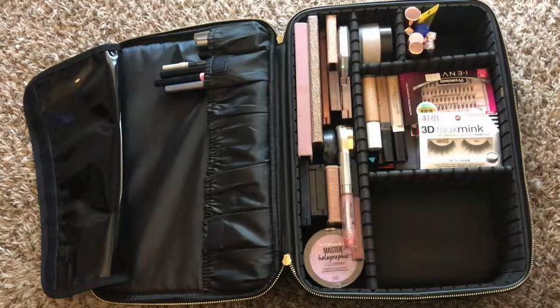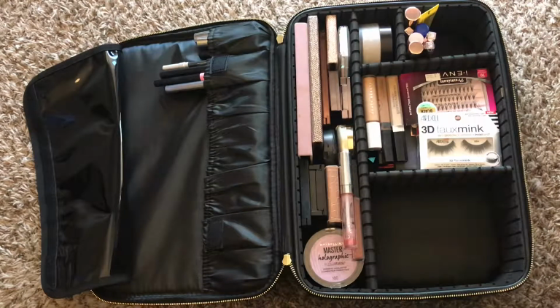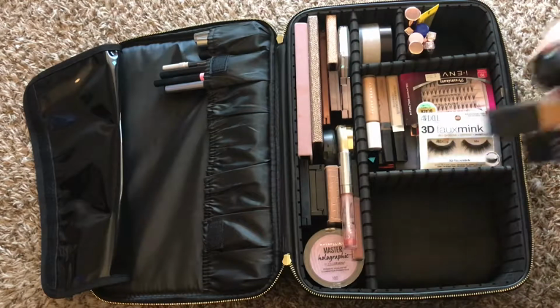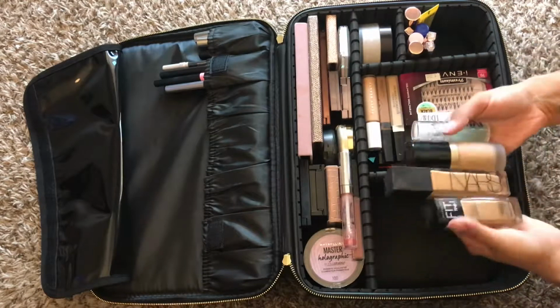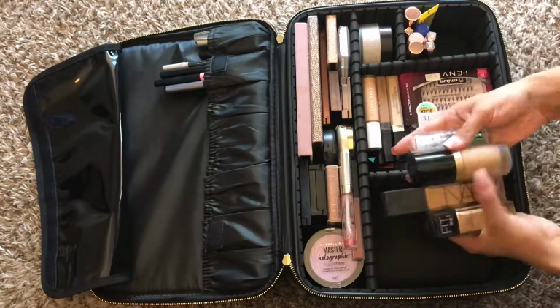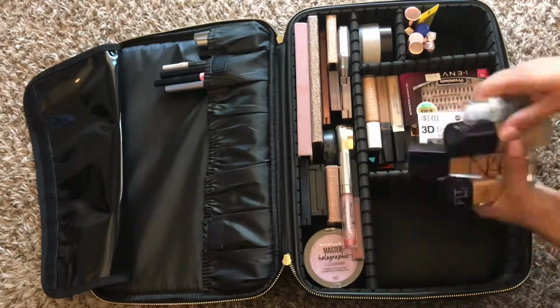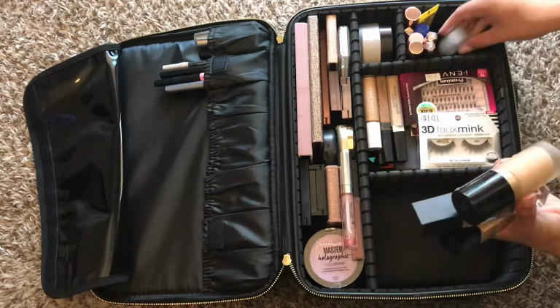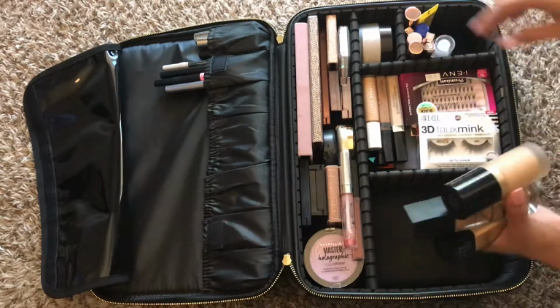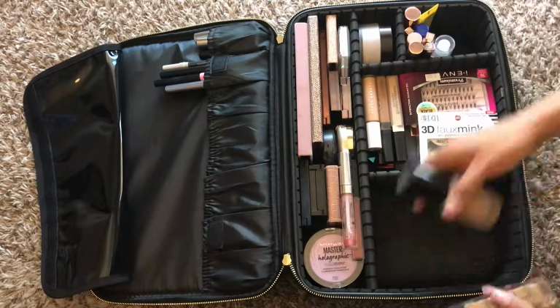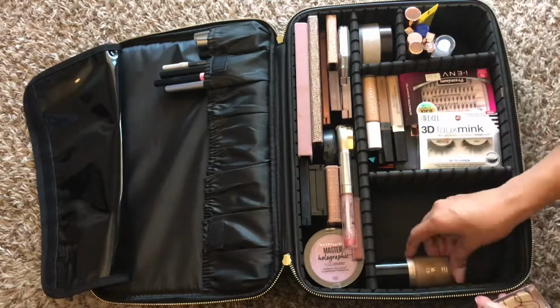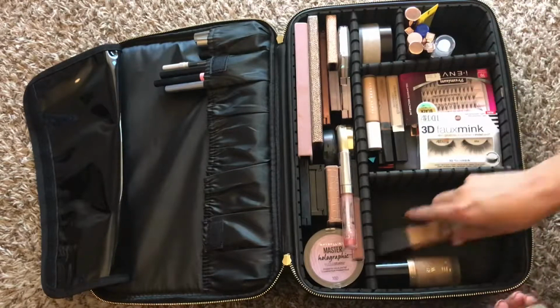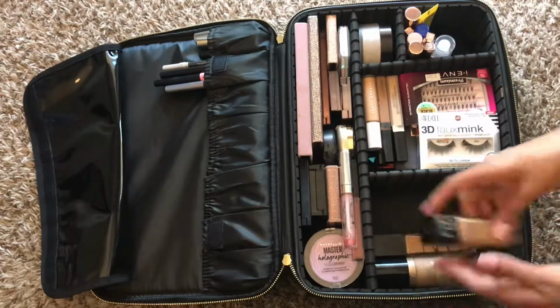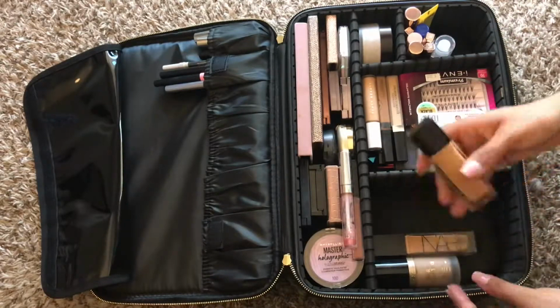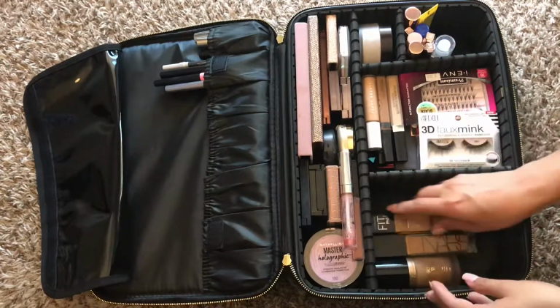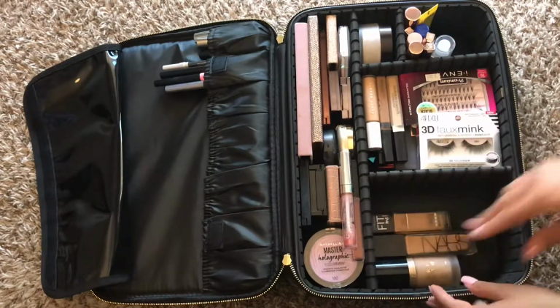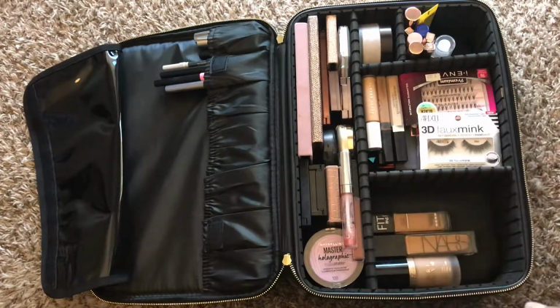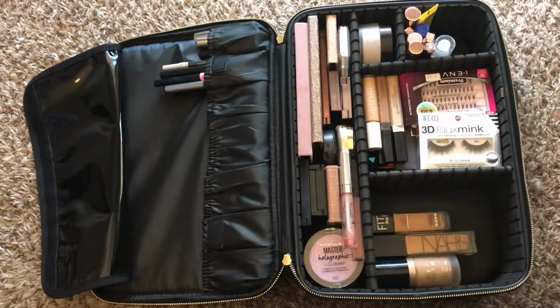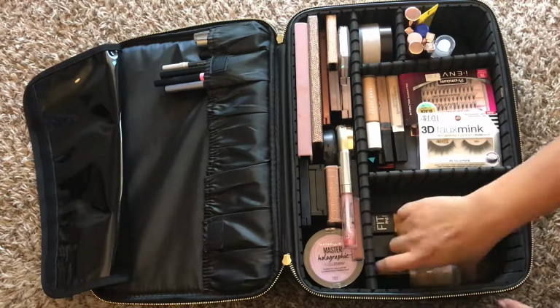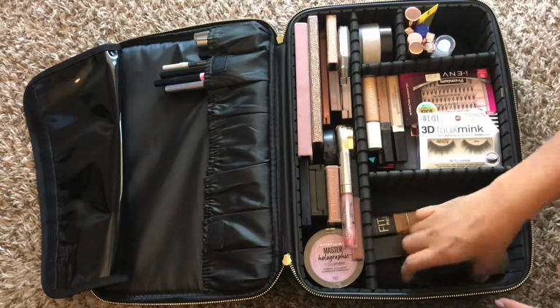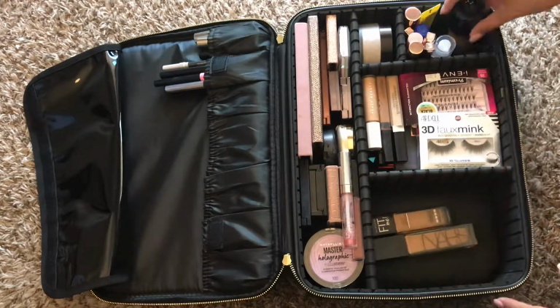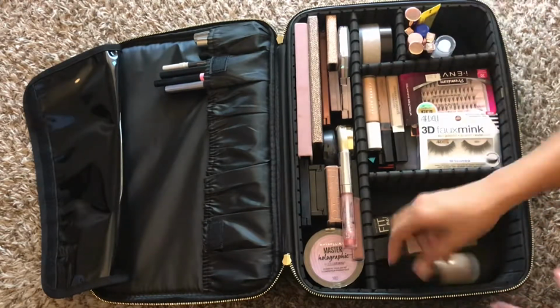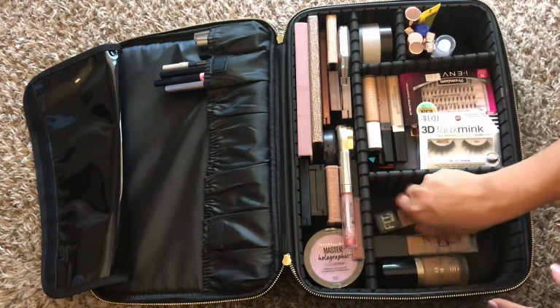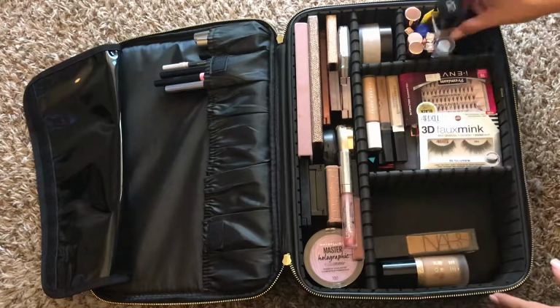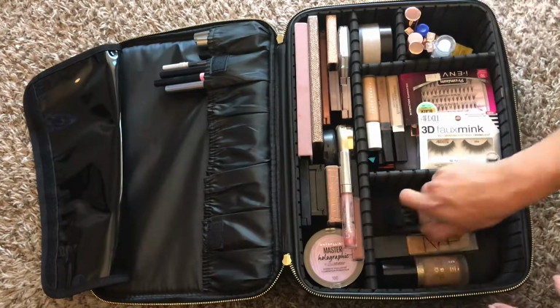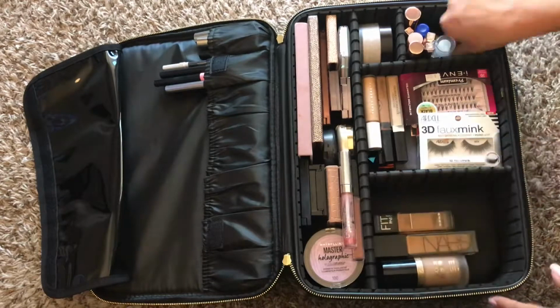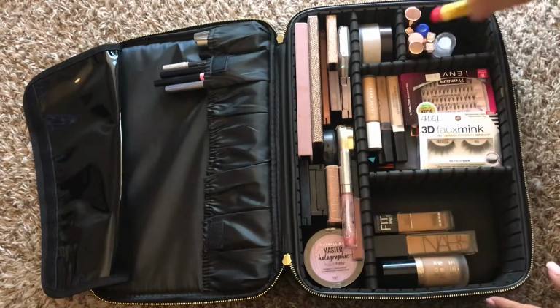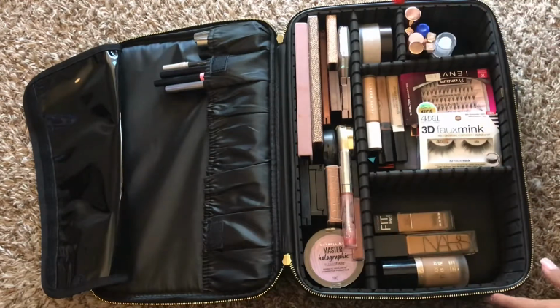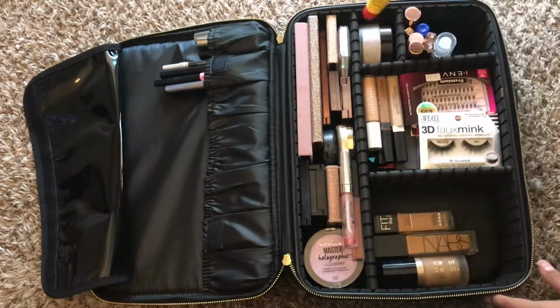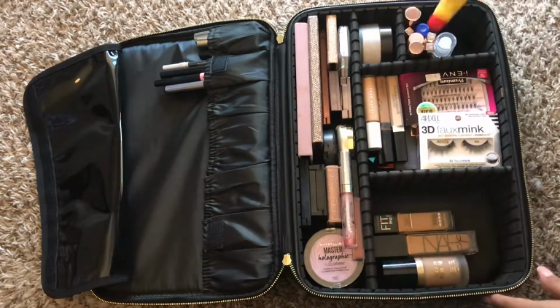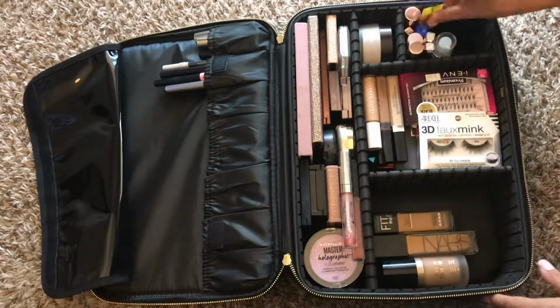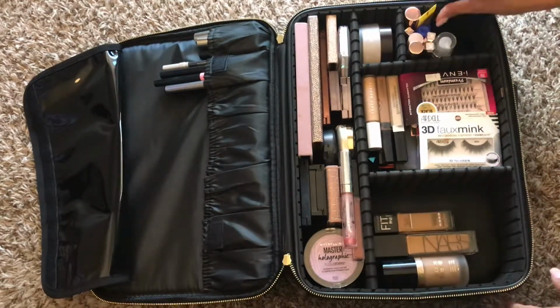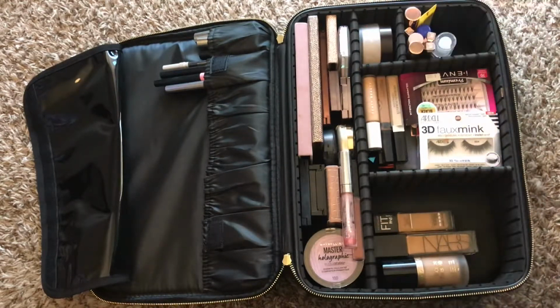Next is skin — I have my foundations and my primer. Right now I'm using the Hydro Grip Primer. I don't know if I love it yet; I've used it twice, but I'll definitely let you guys know if I'm a fan.